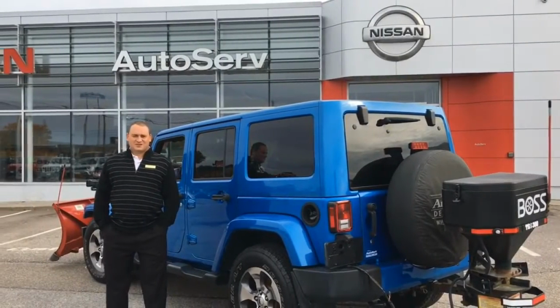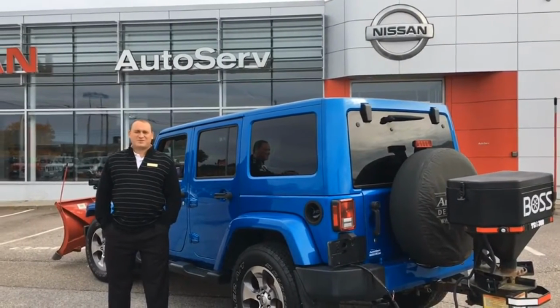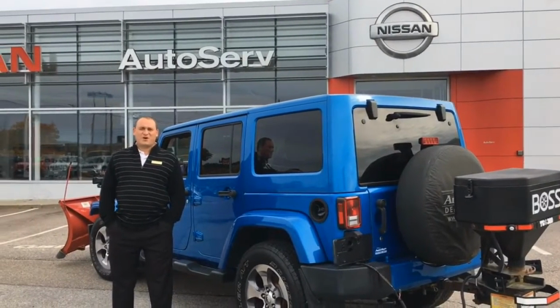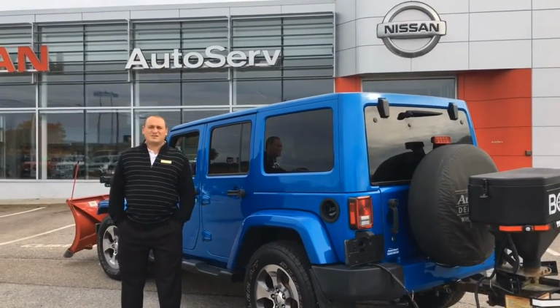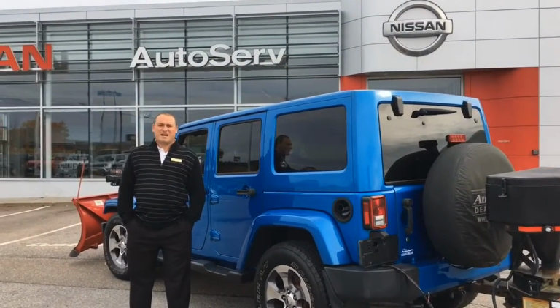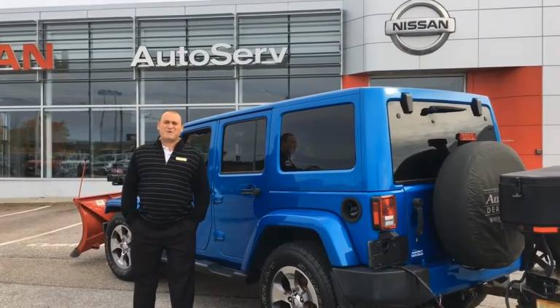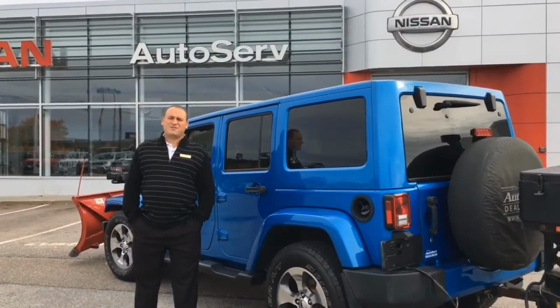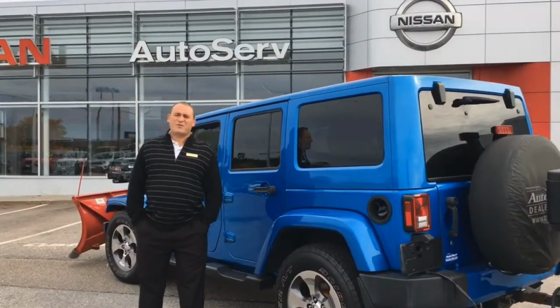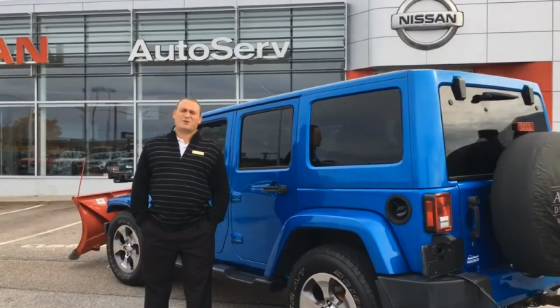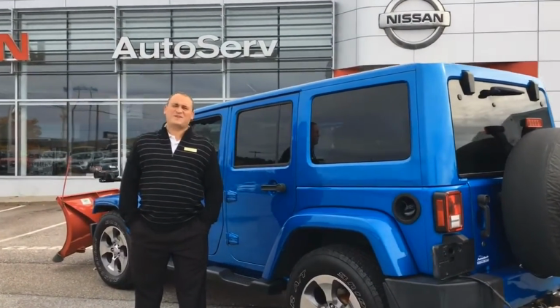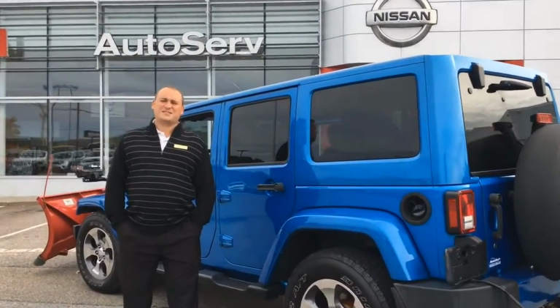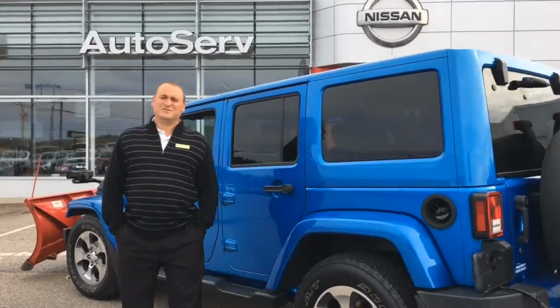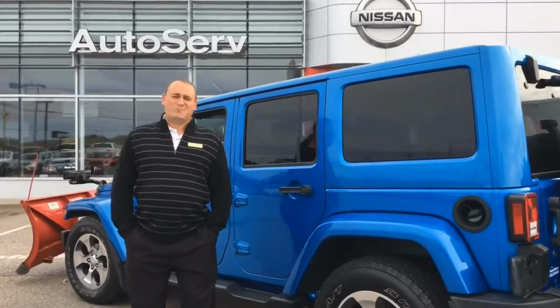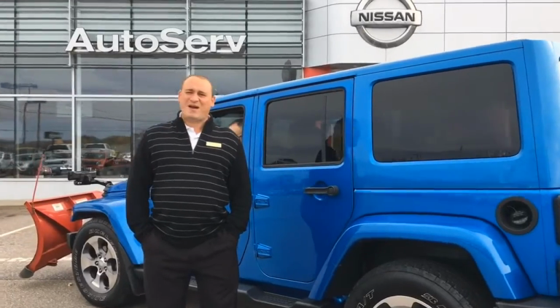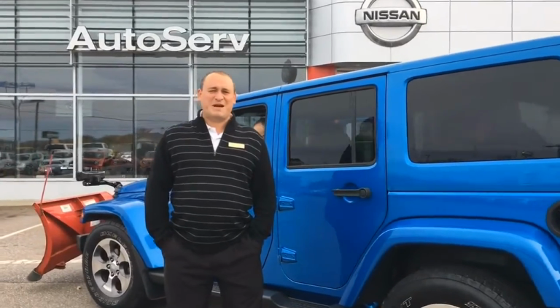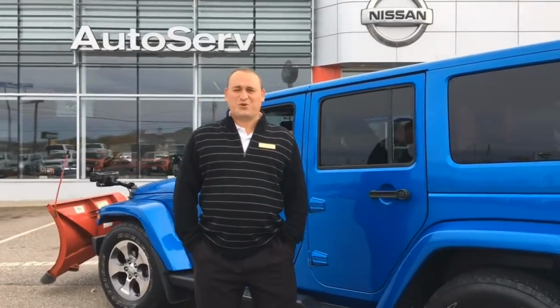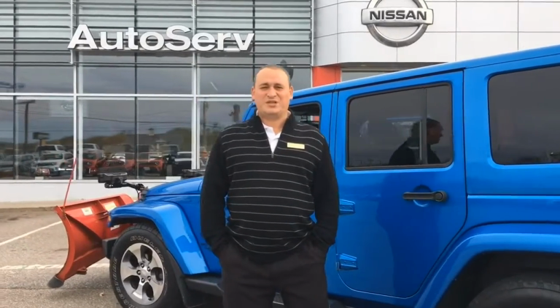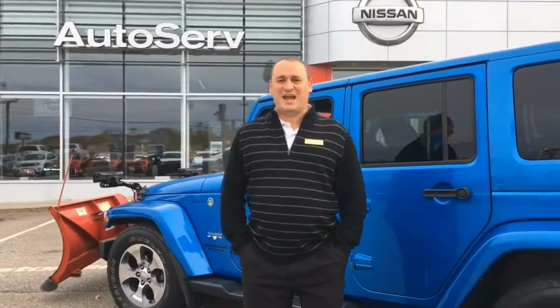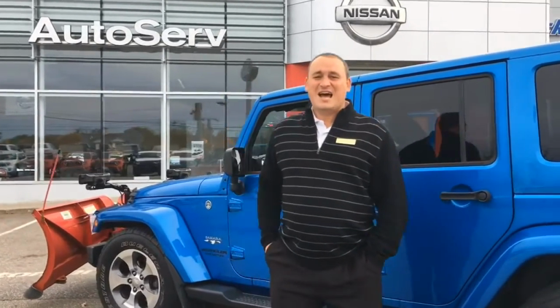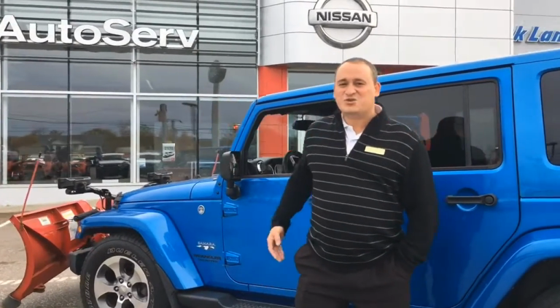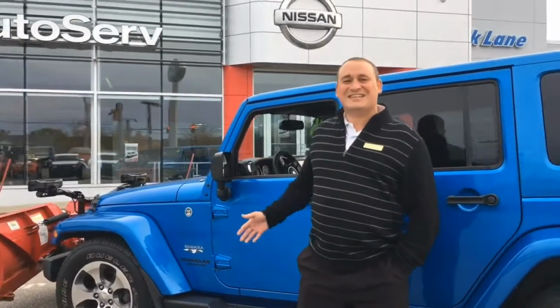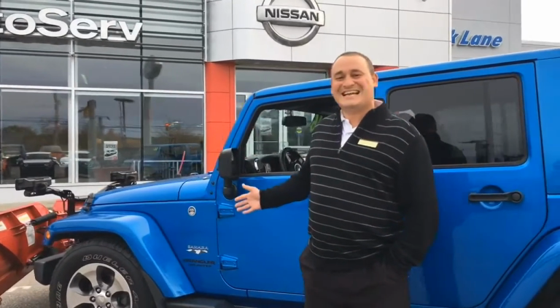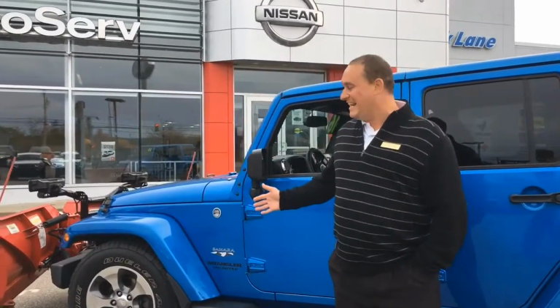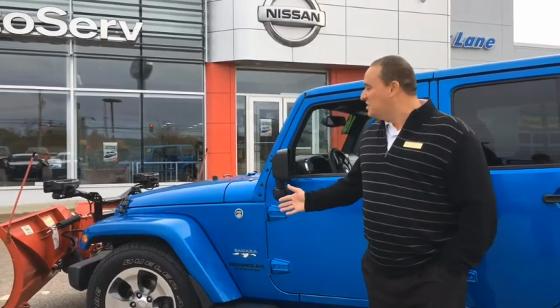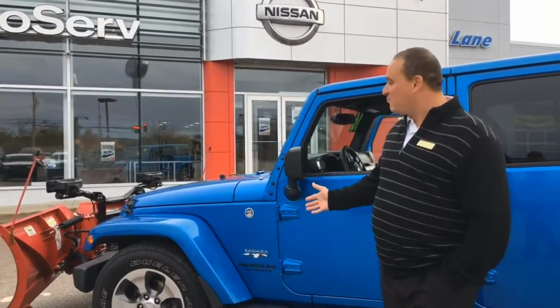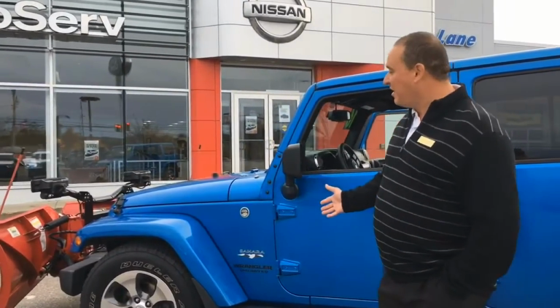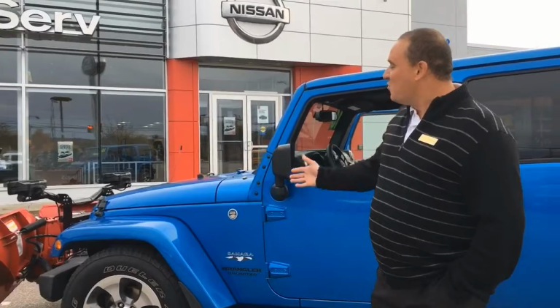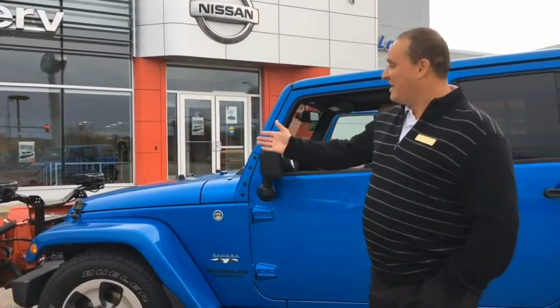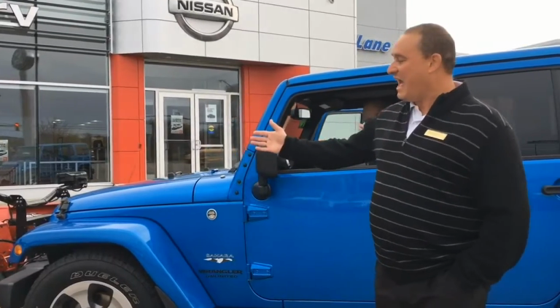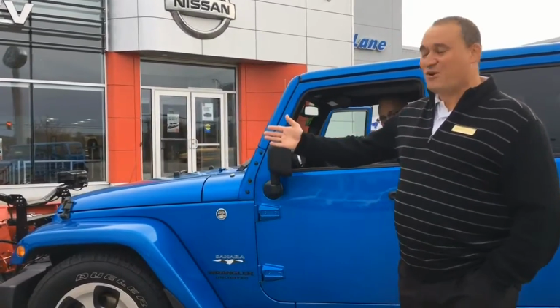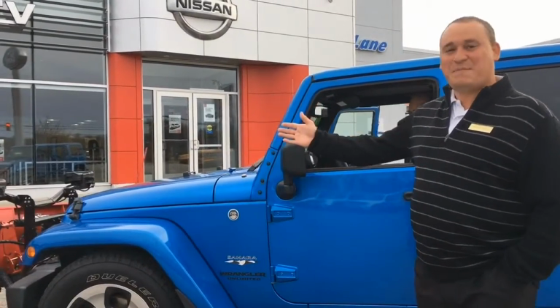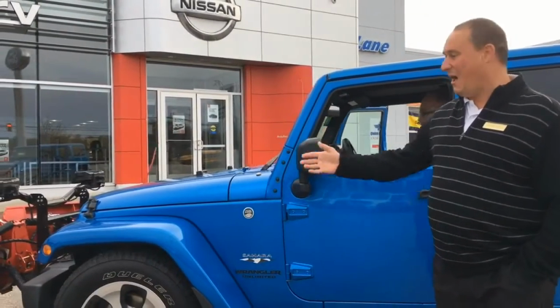Good afternoon, folks. My name is Mike DeVoe here with AutoServe down in Tilky. Boy, do we have a special treat for you today — a 2016 Jeep Wrangler with a 7½ foot V-plow.